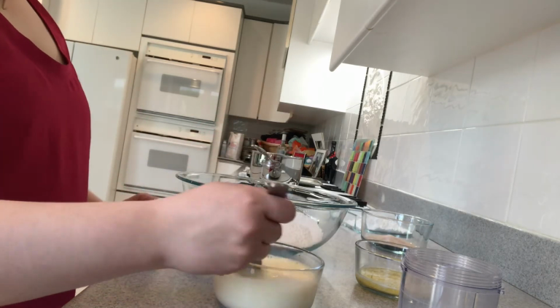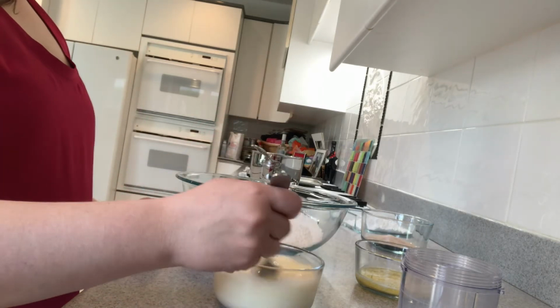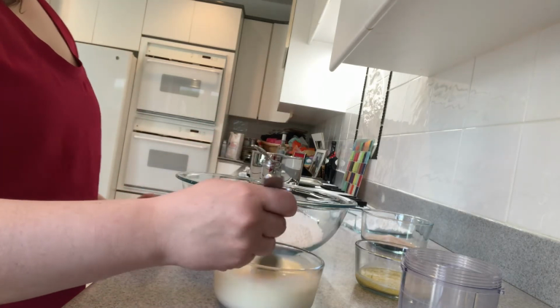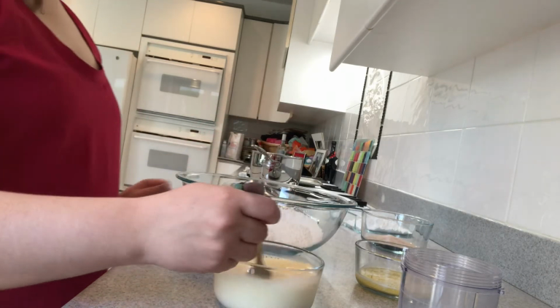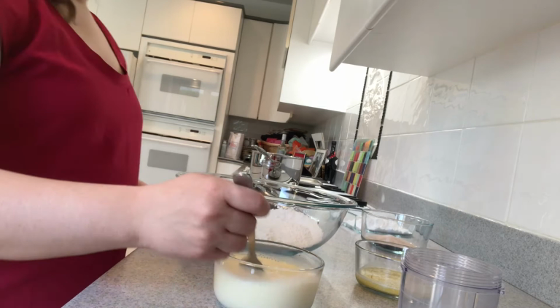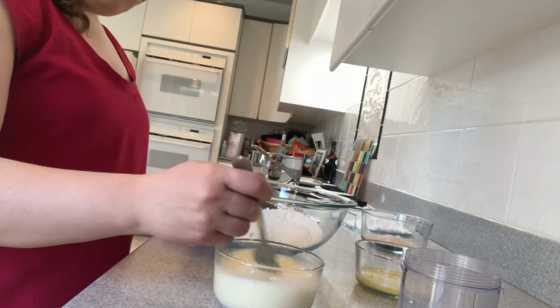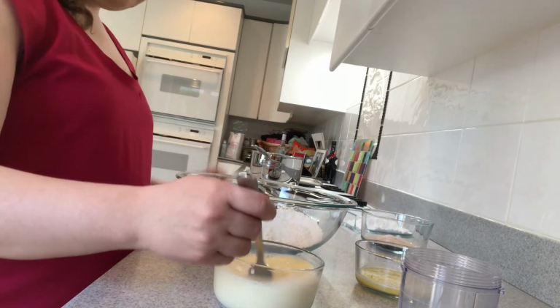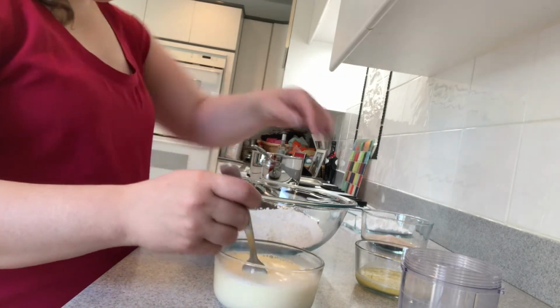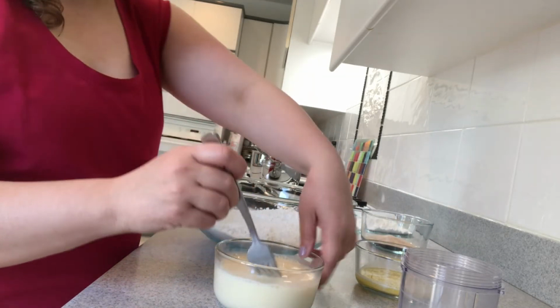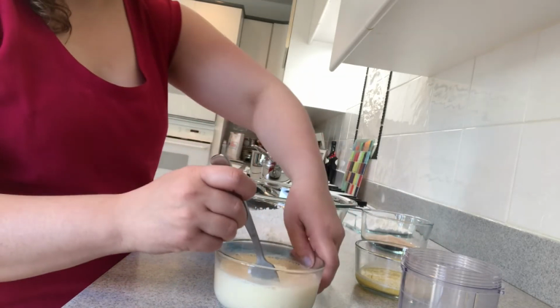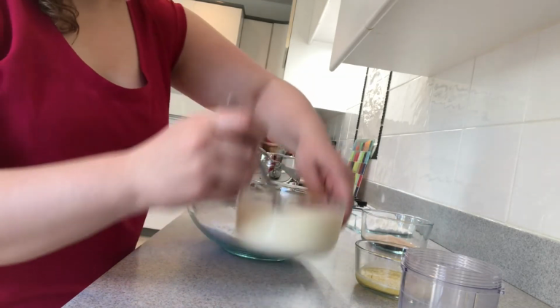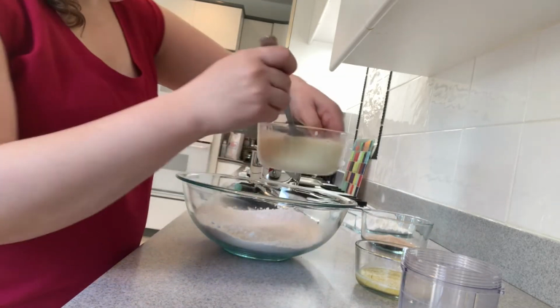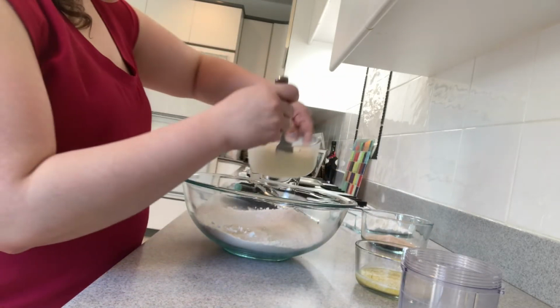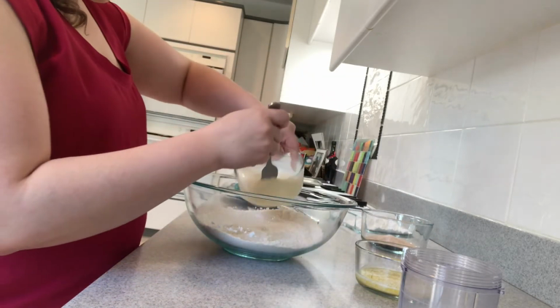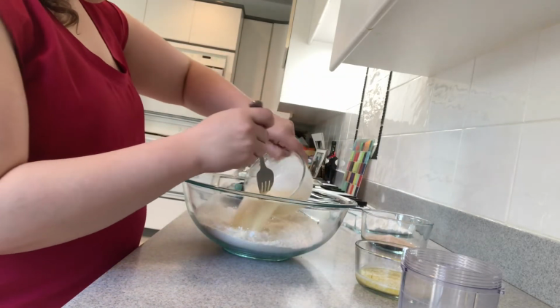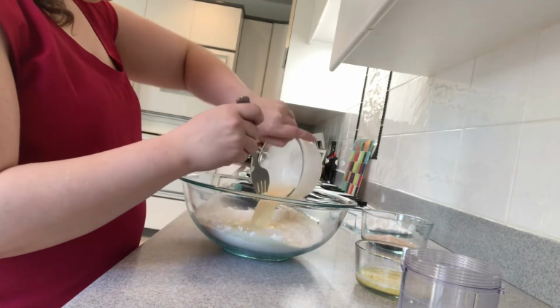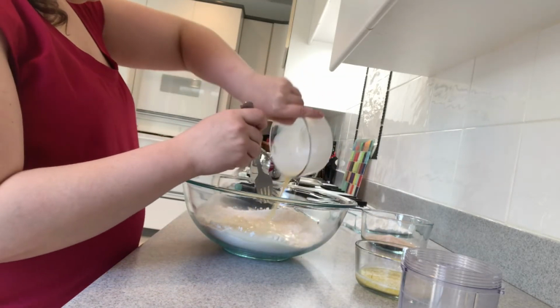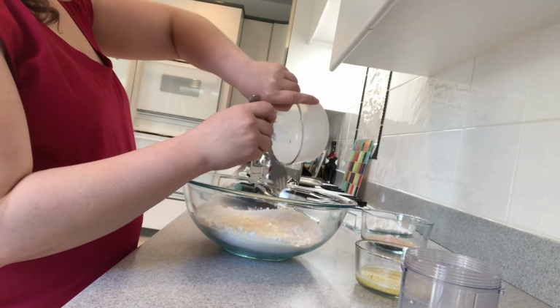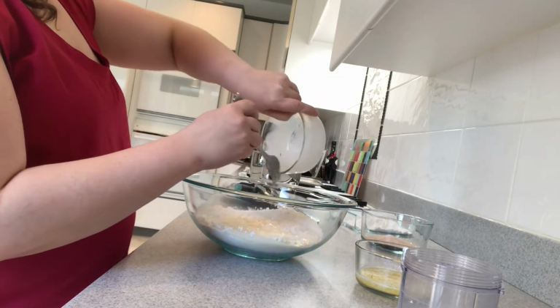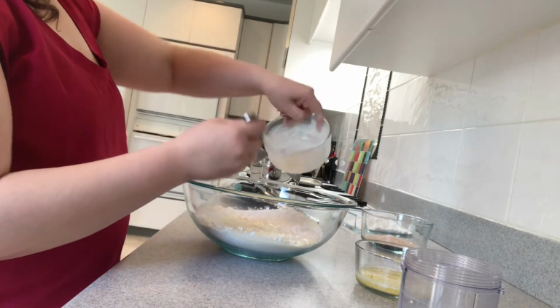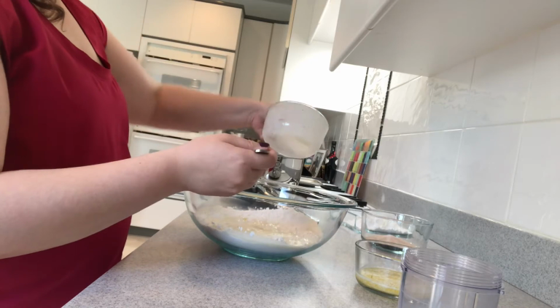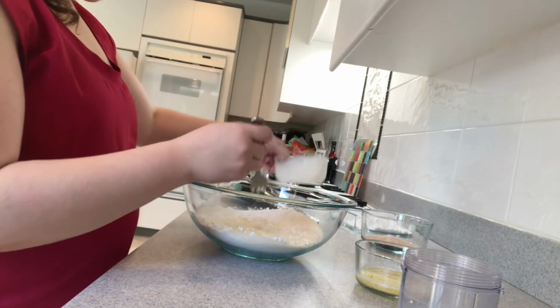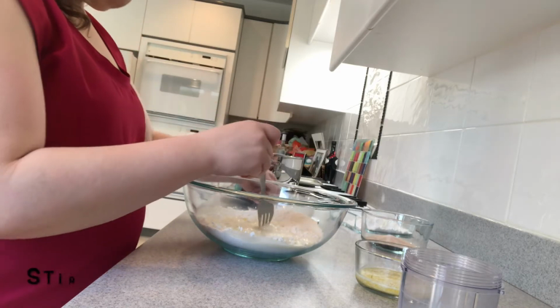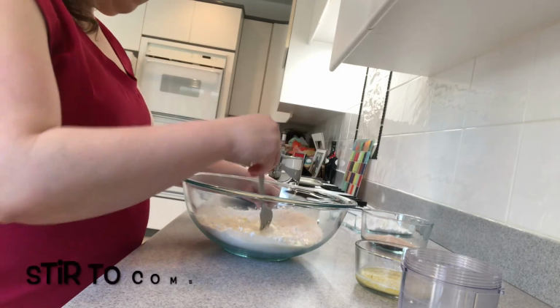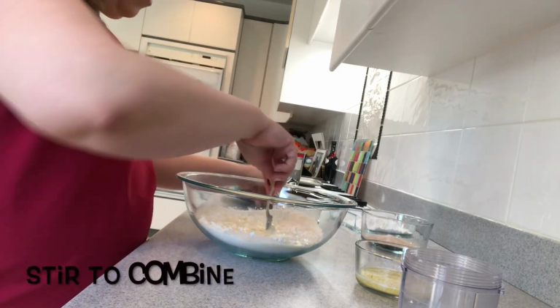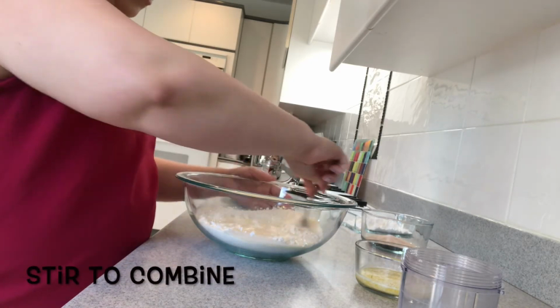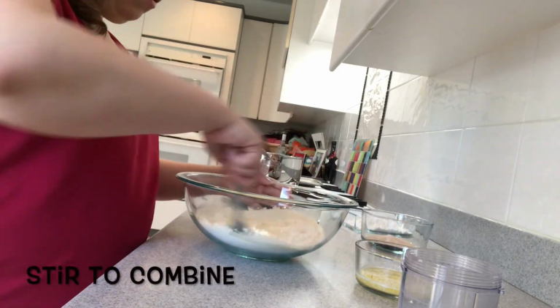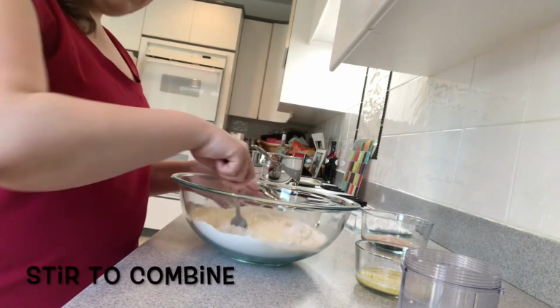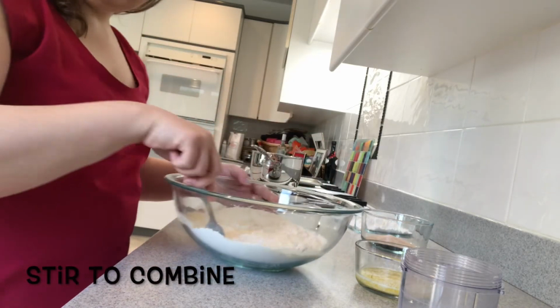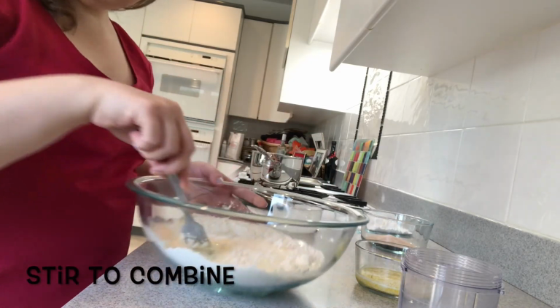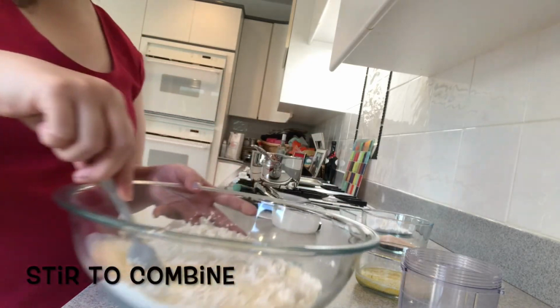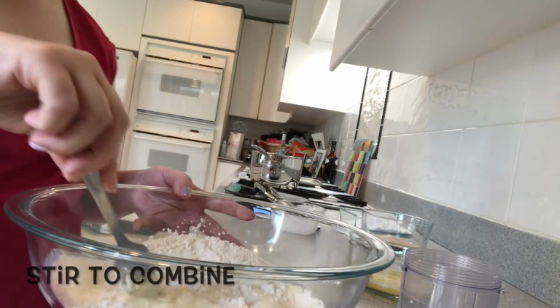Once the egg and milk are whisked together, we're going to pour them into our flour mixture and stir to combine.